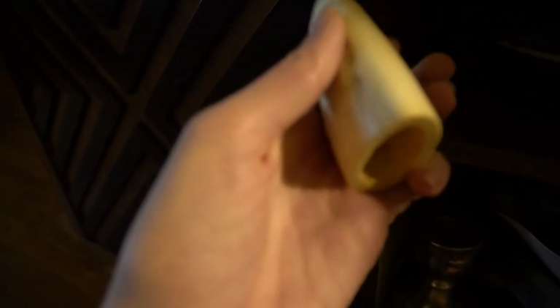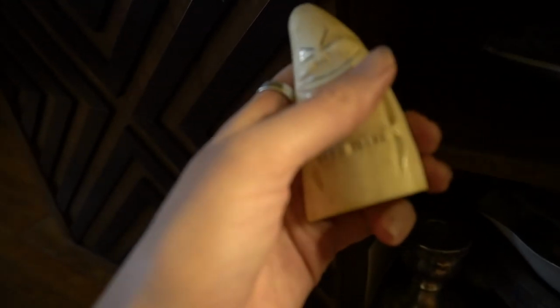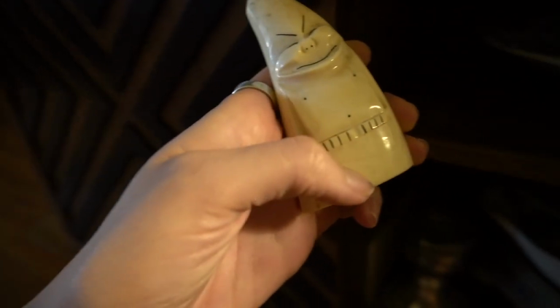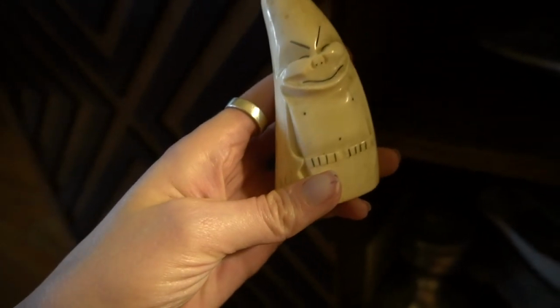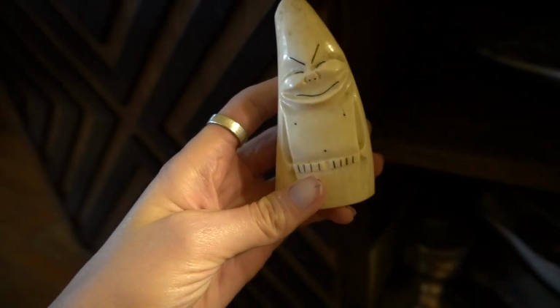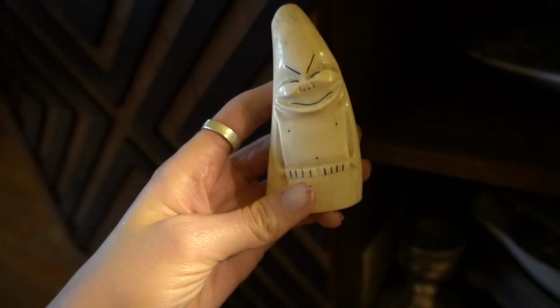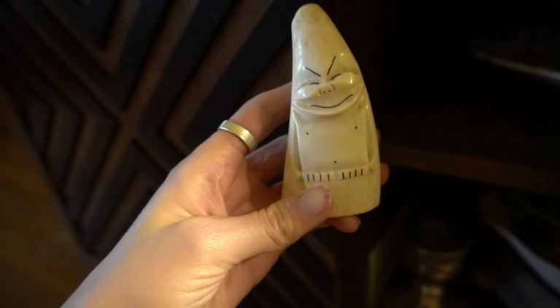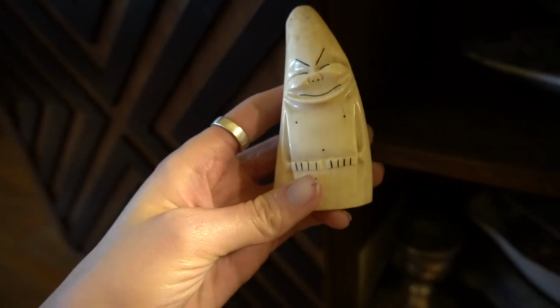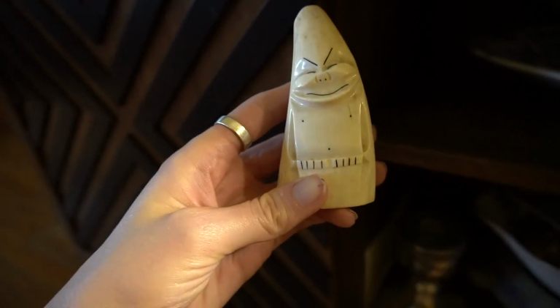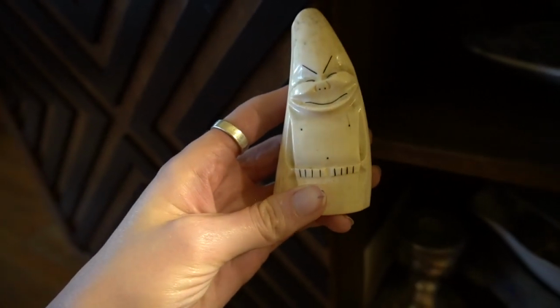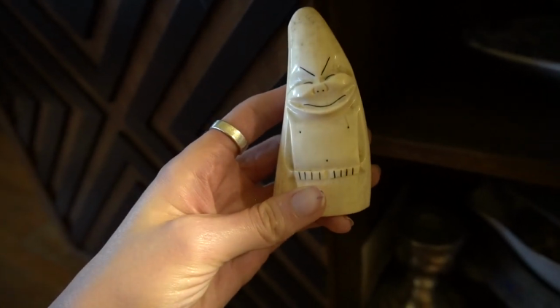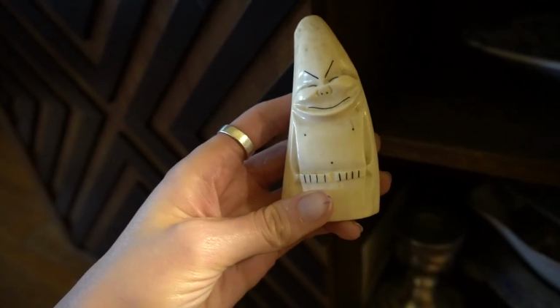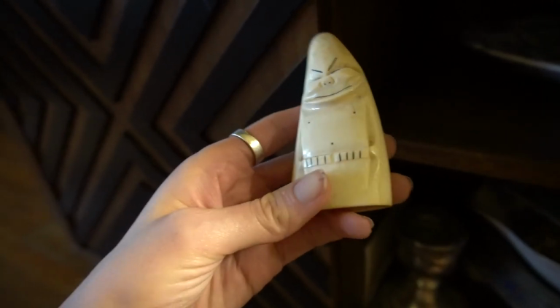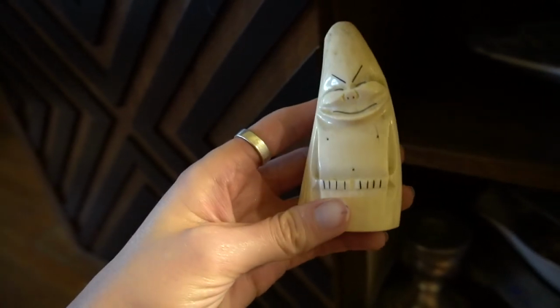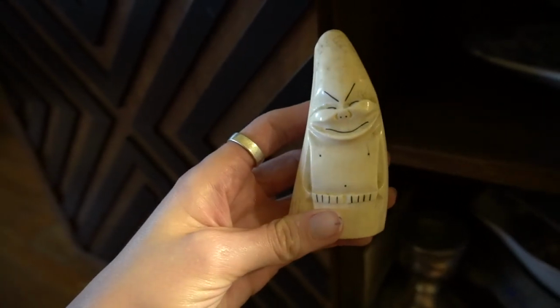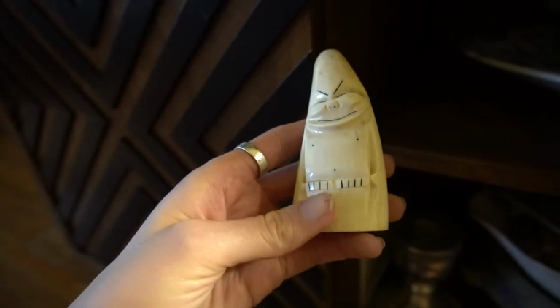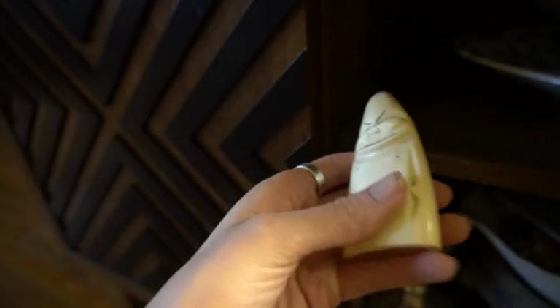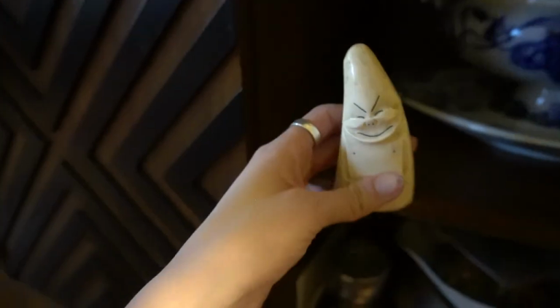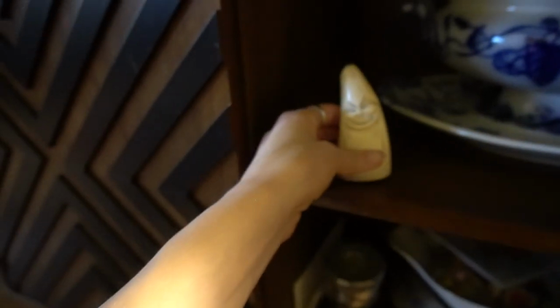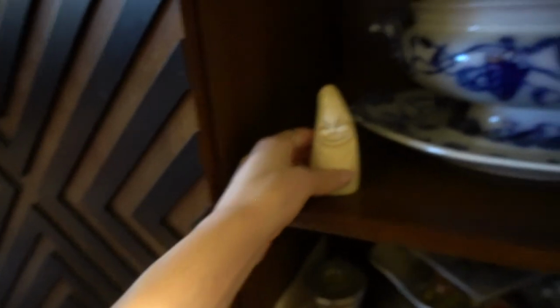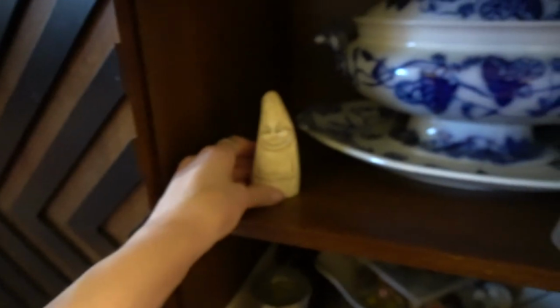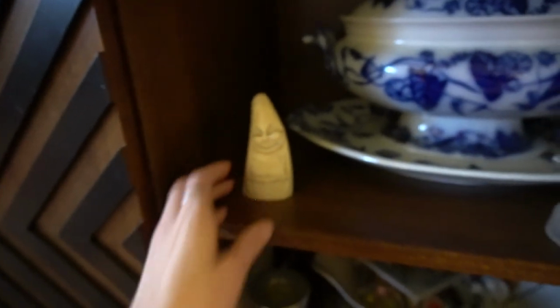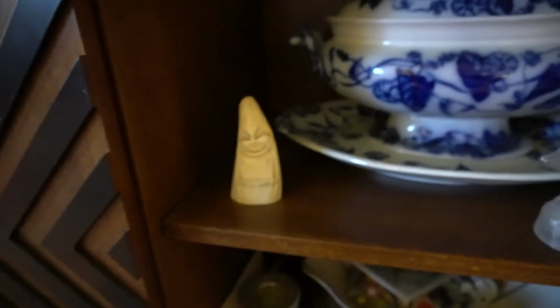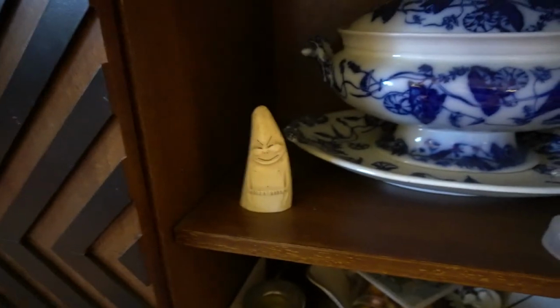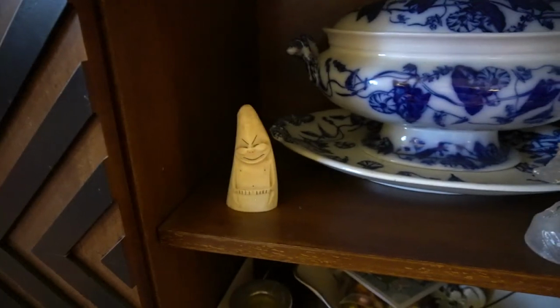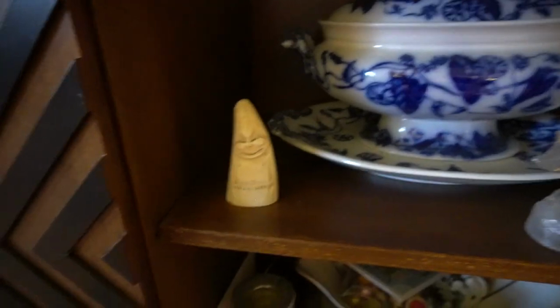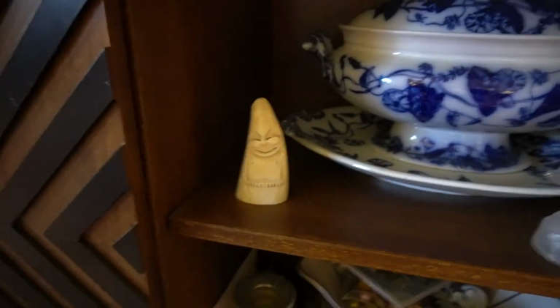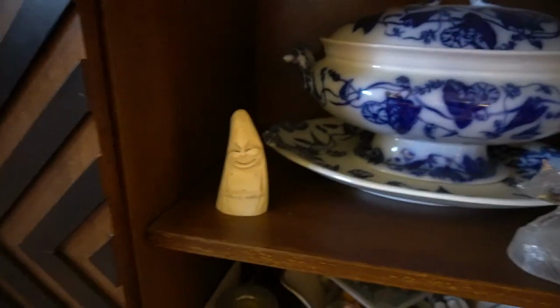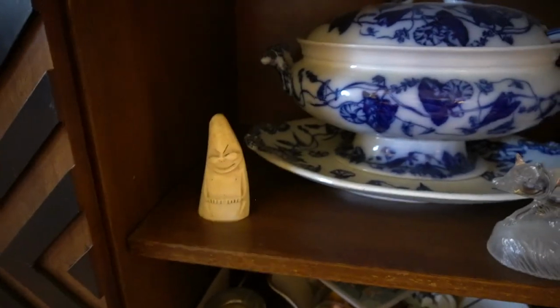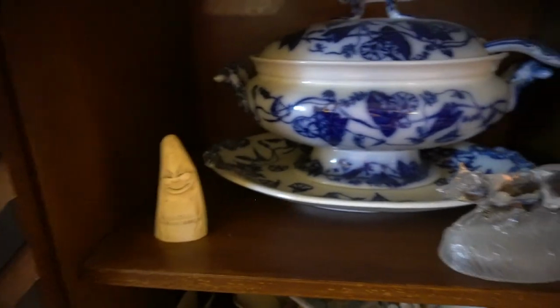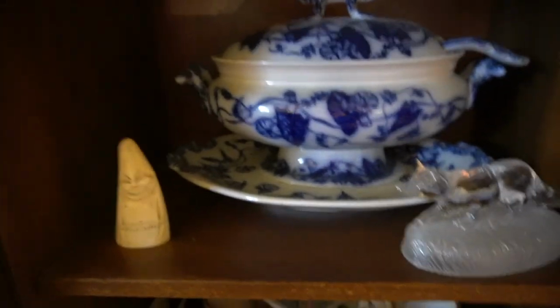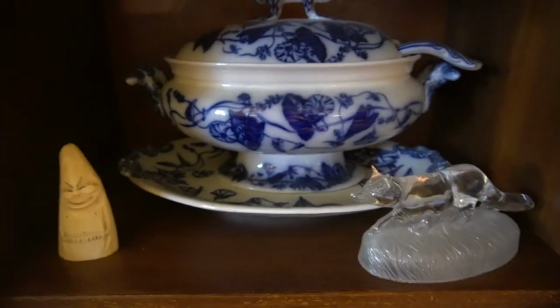I believe he's a walrus tusk piece — I know he's an Eskimo piece from the 1920s. I think Billiken was the name of him. Andrew did the research on that, but I just thought he was kind of cute, so I put him there.